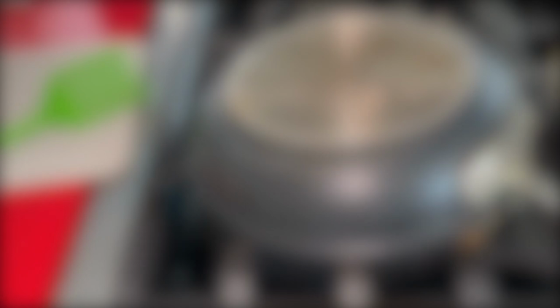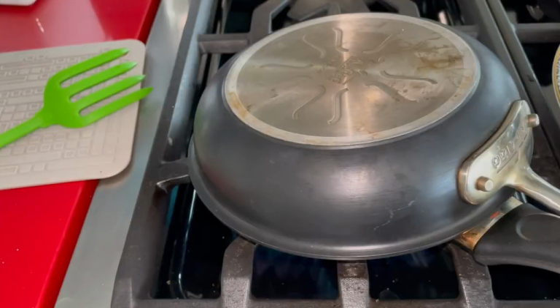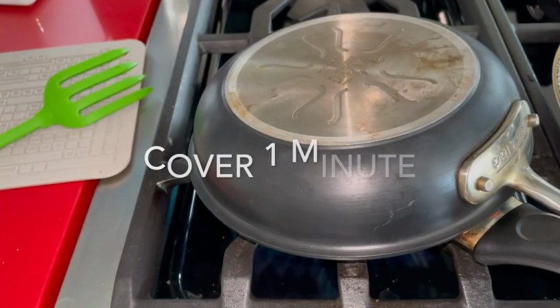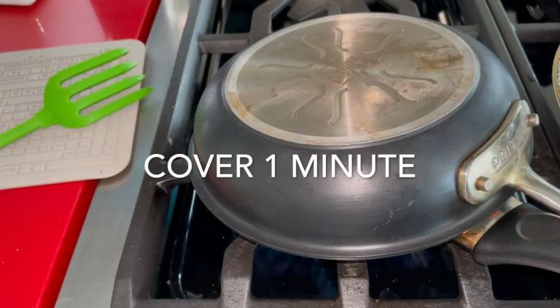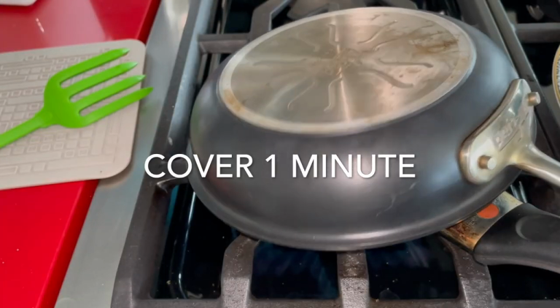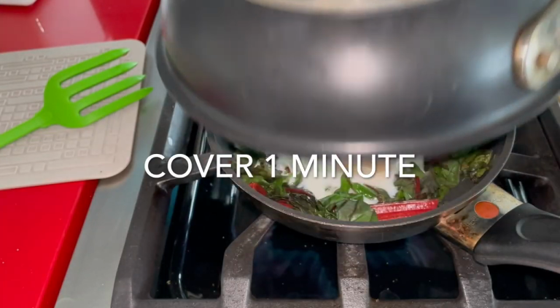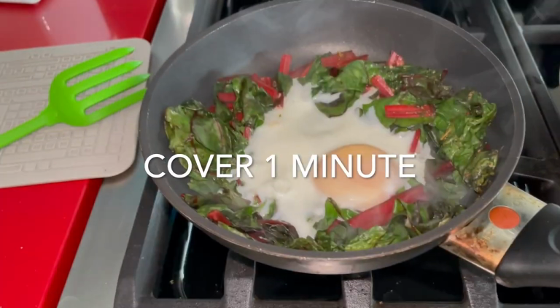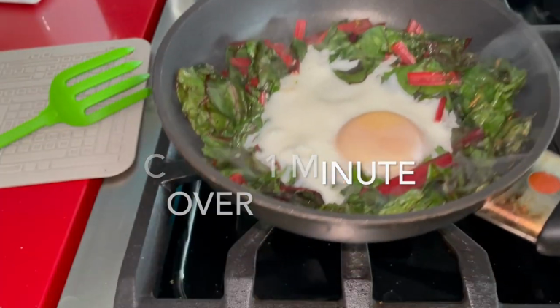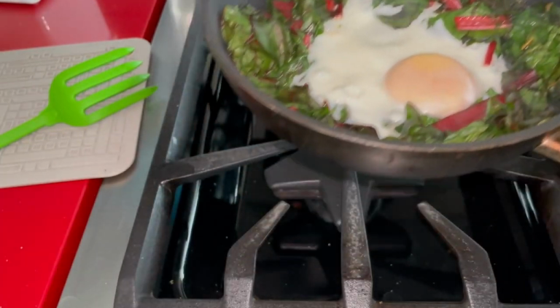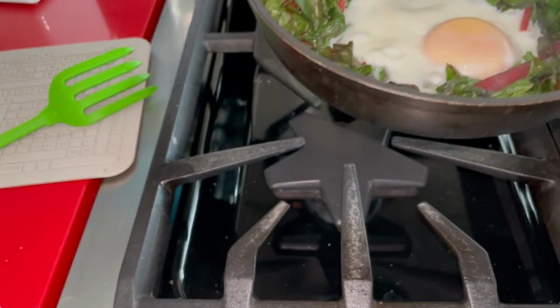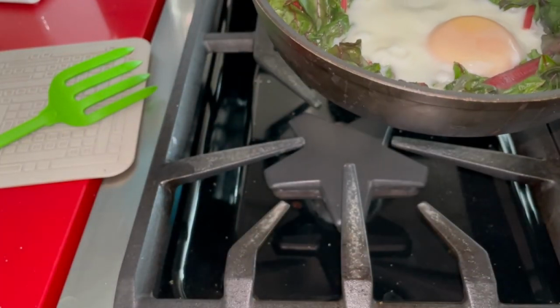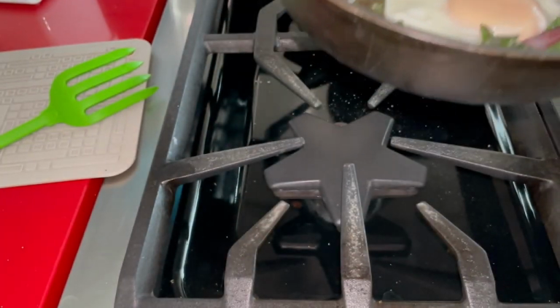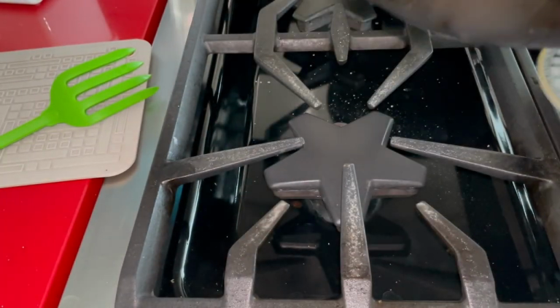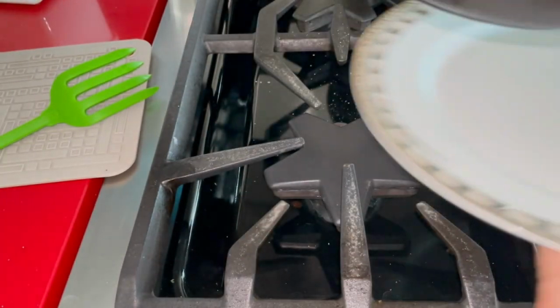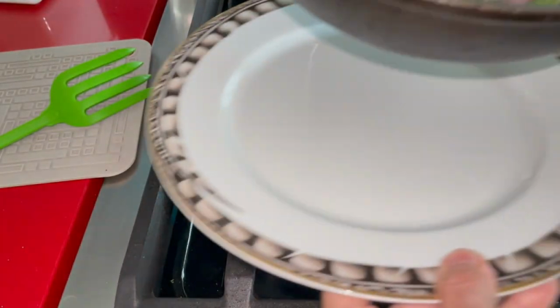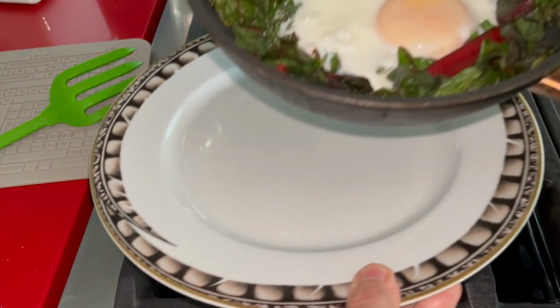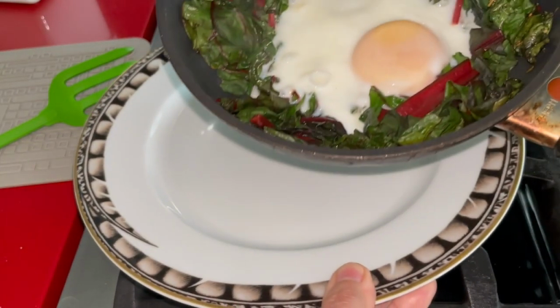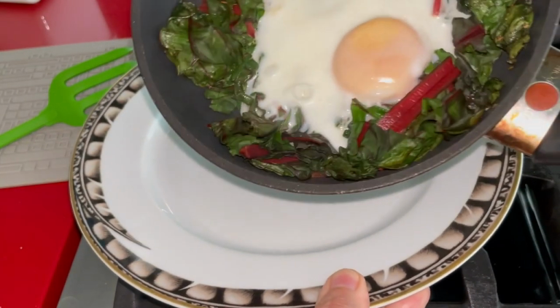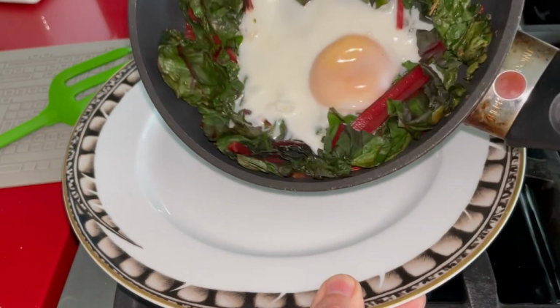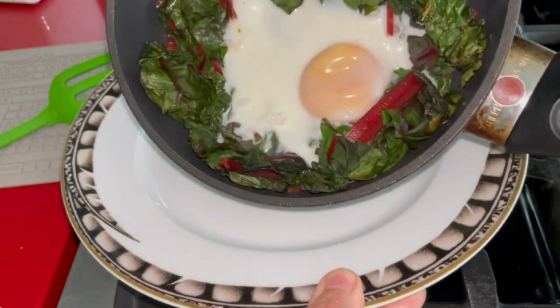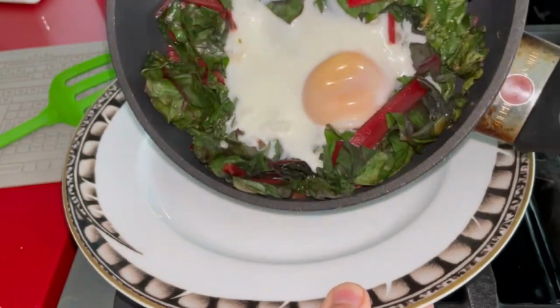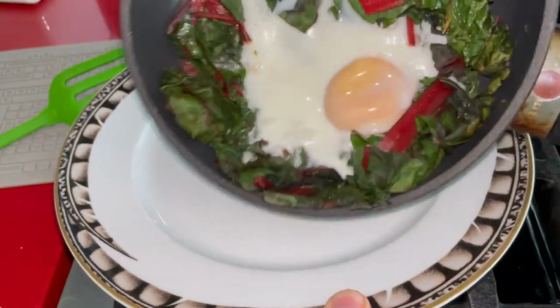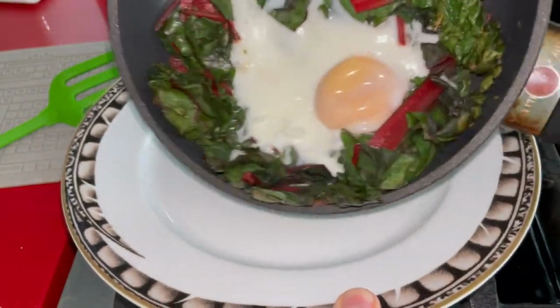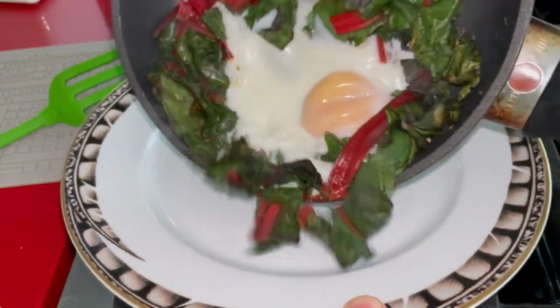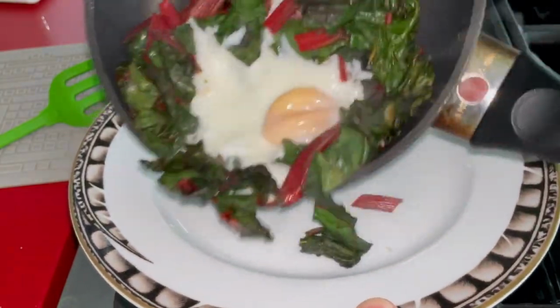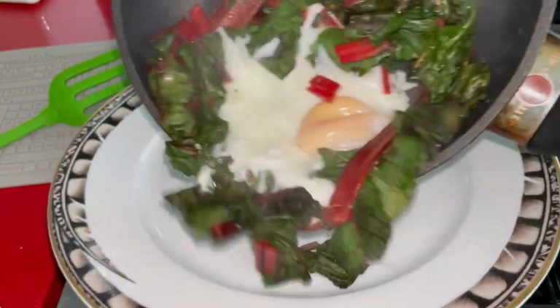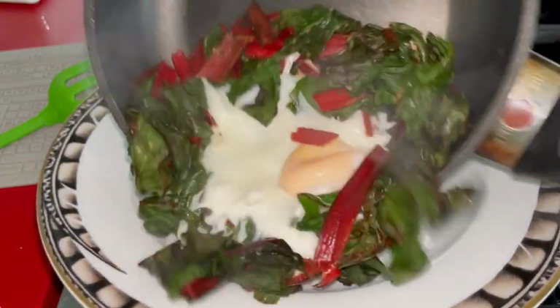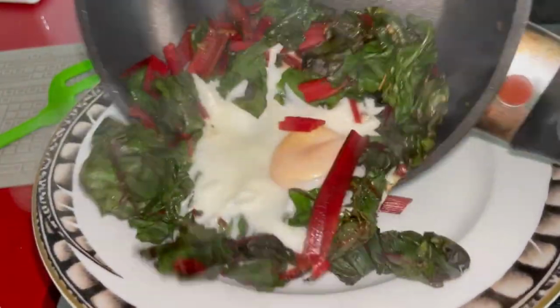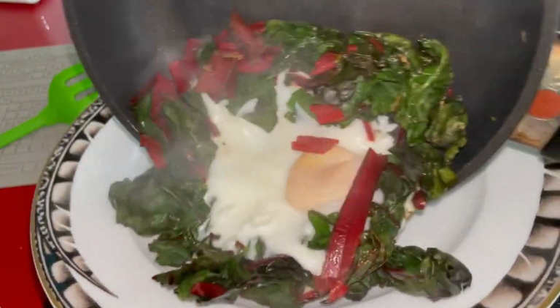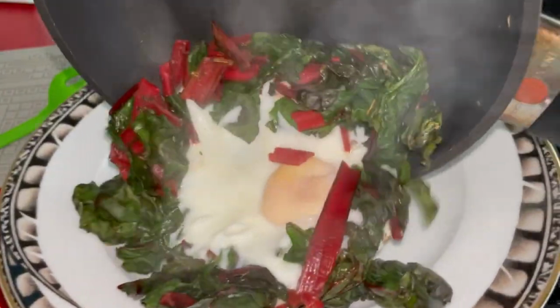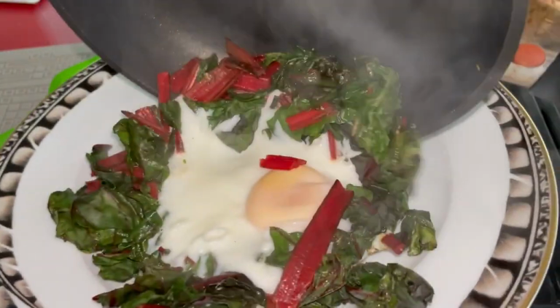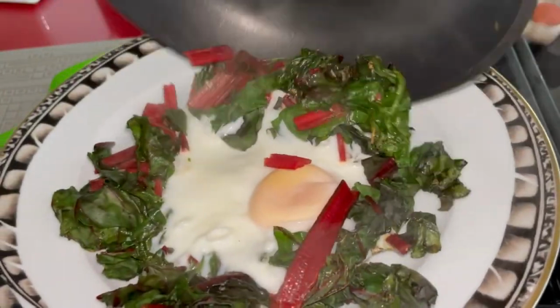Cover your pot for about 30 seconds to about a minute and a half, depending on how hard you want your yolk, and transfer this to a dish.